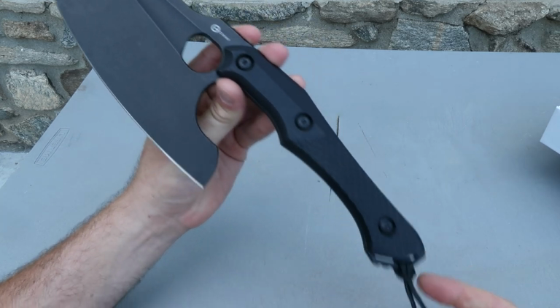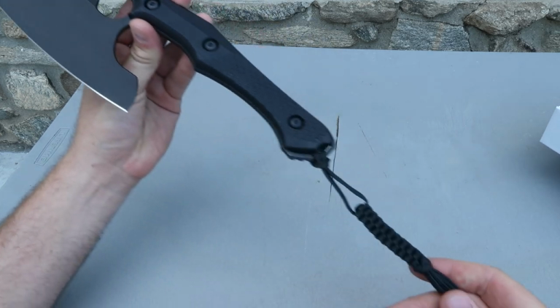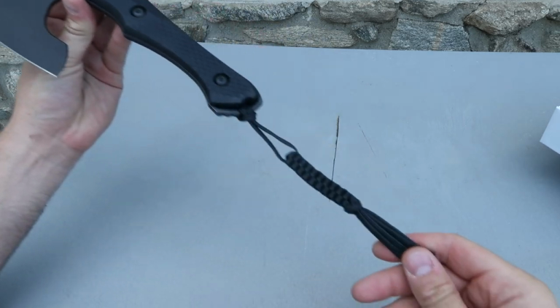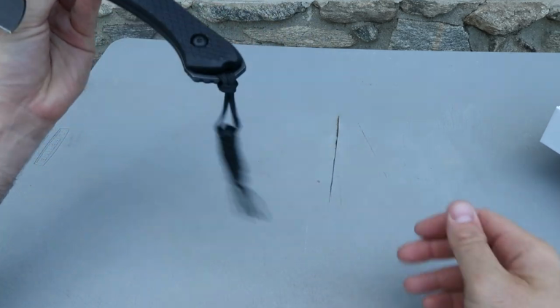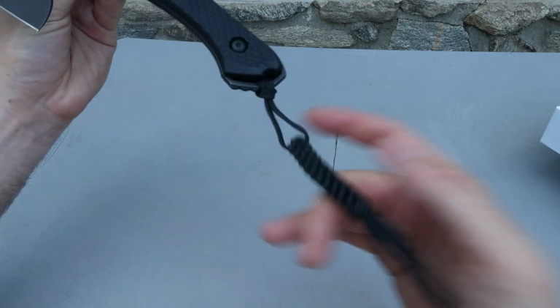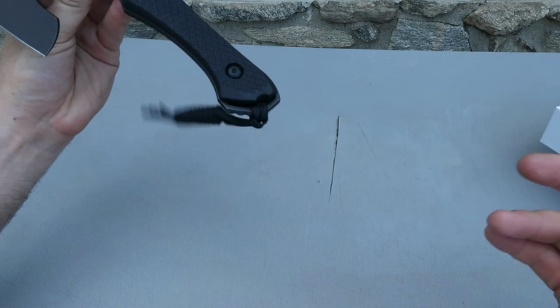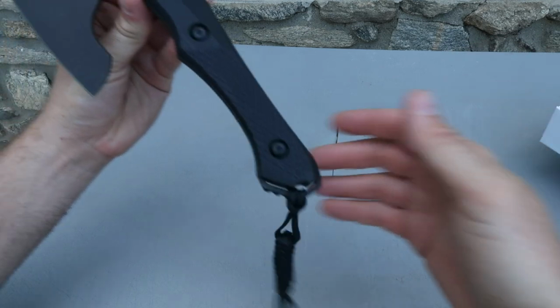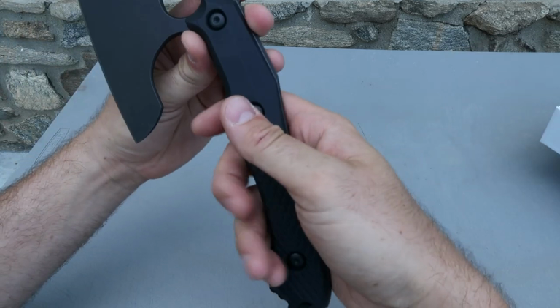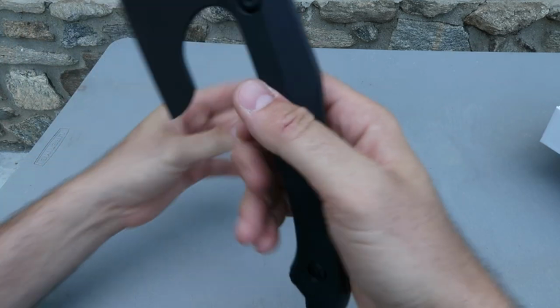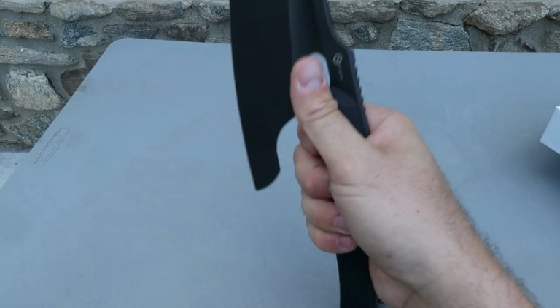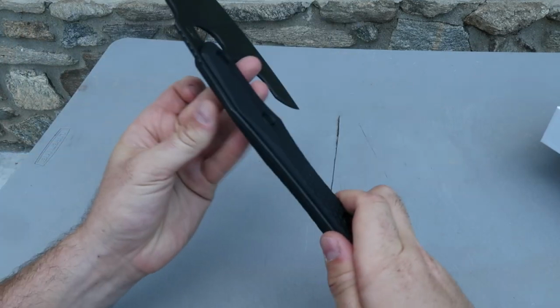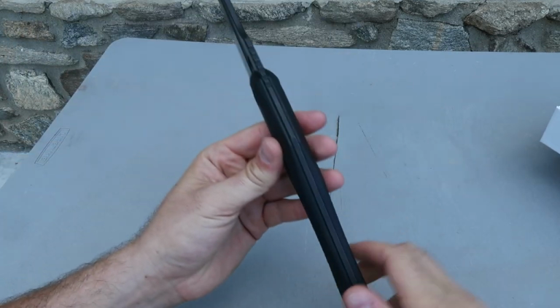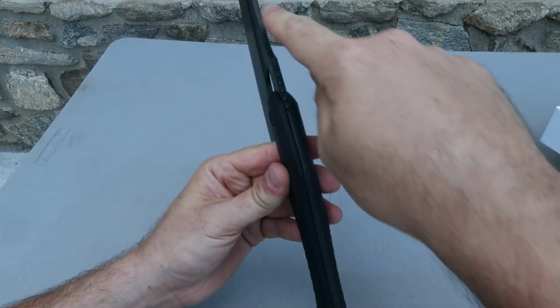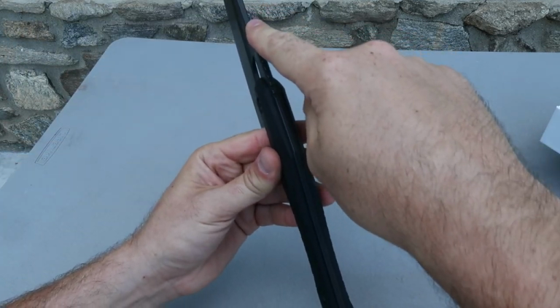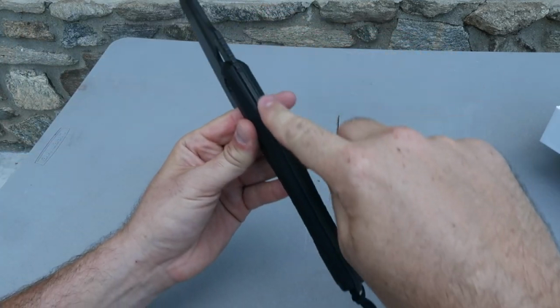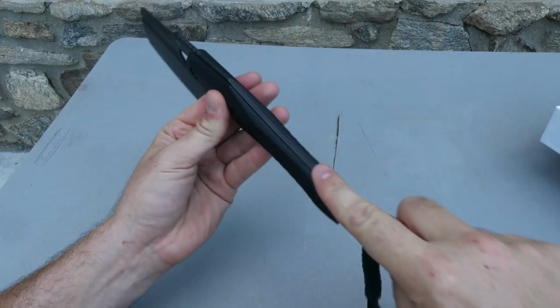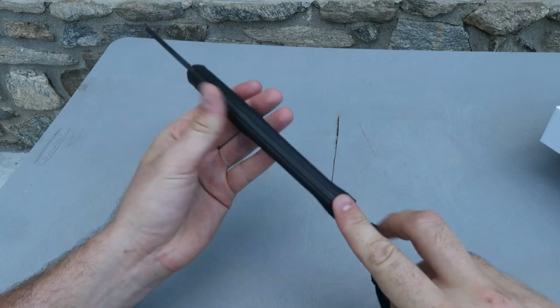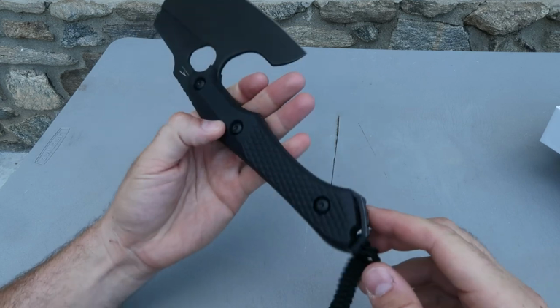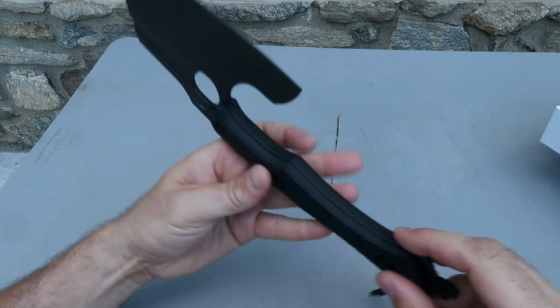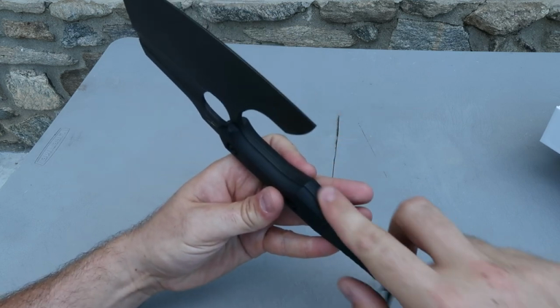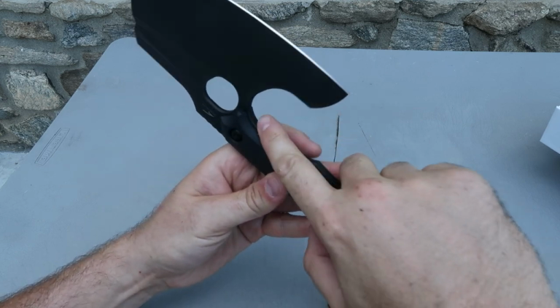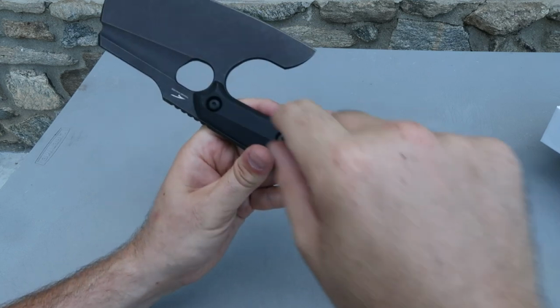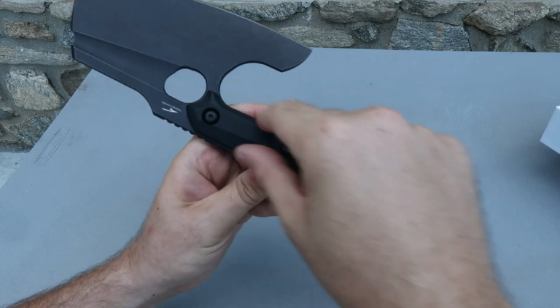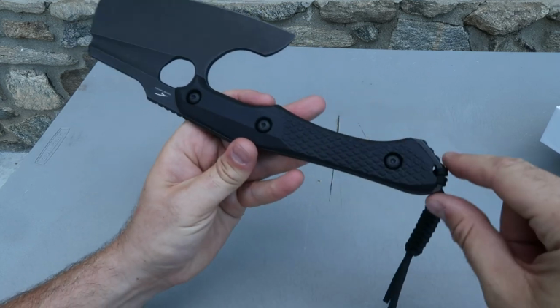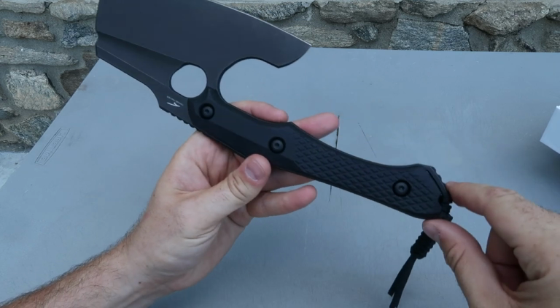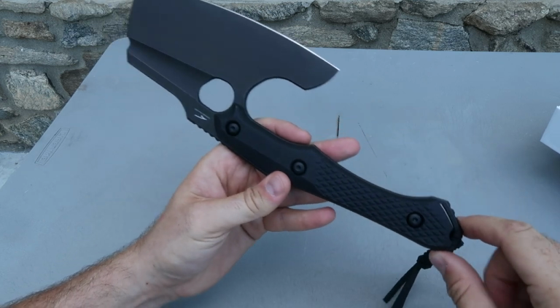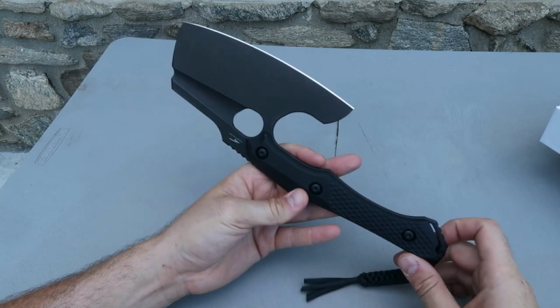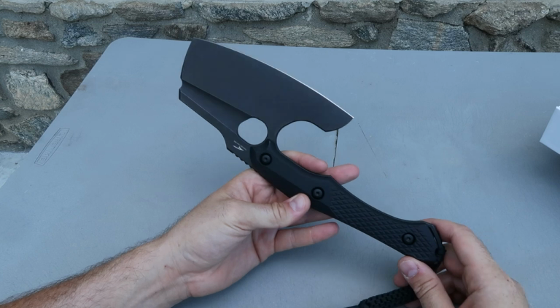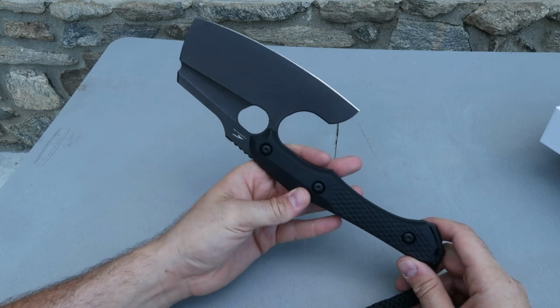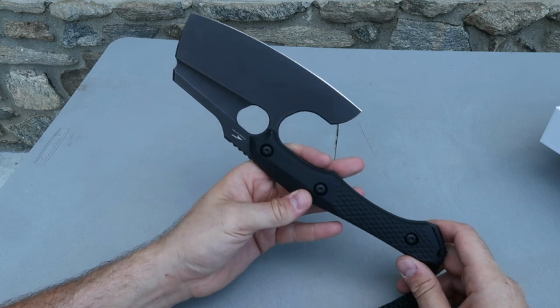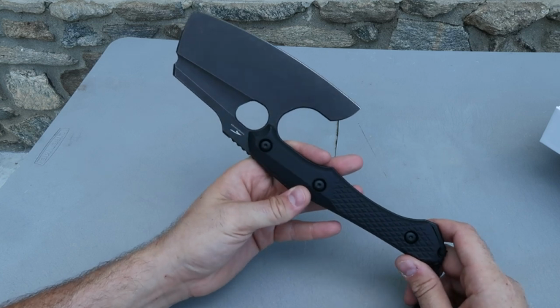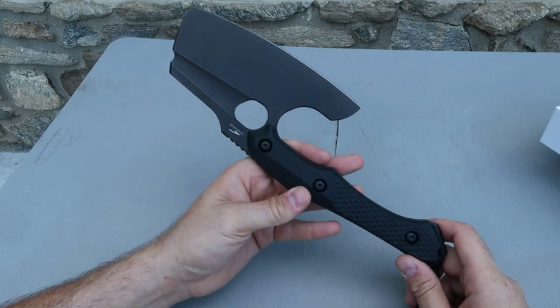It's just a beautiful design, I really love it. And as you can see, it's all one piece of metal, with the handle on top of the metal, so it is incredibly strong — it will not break.